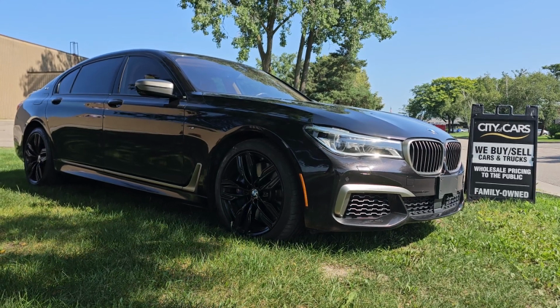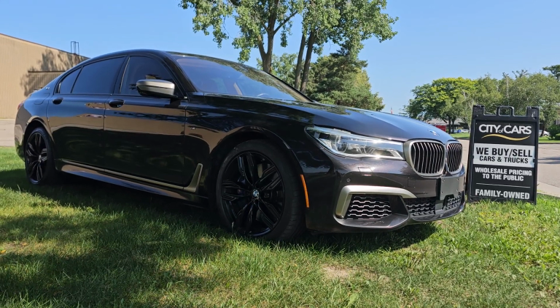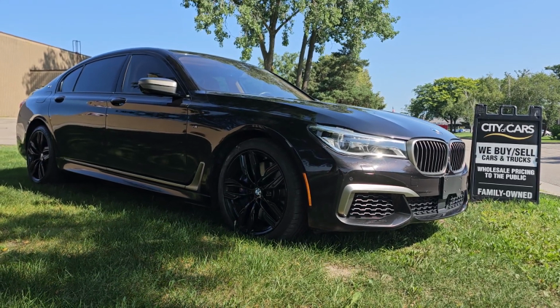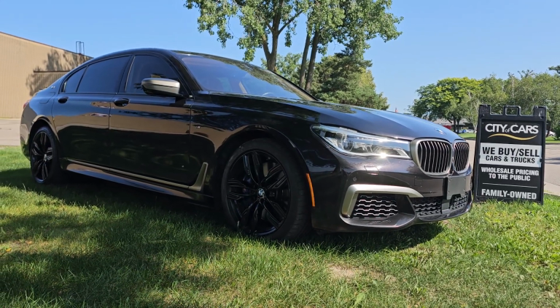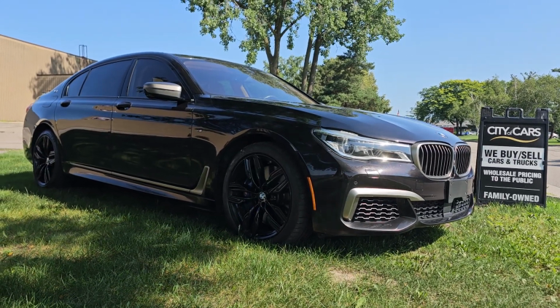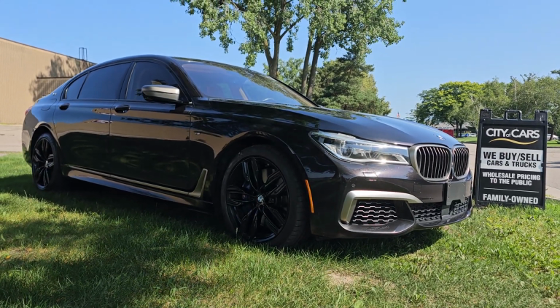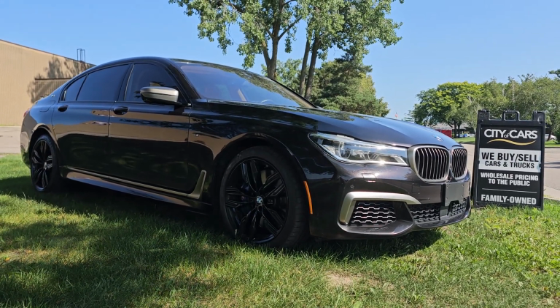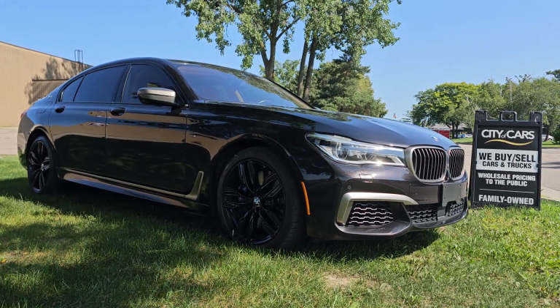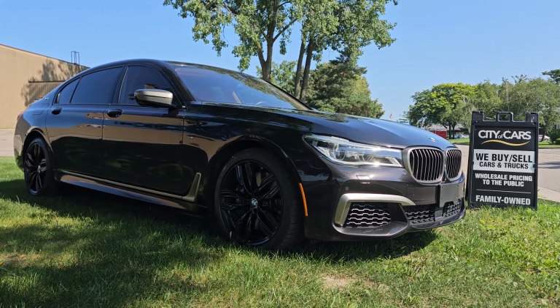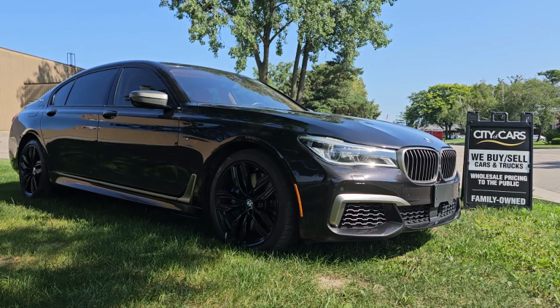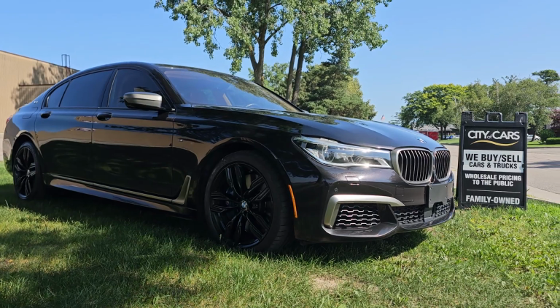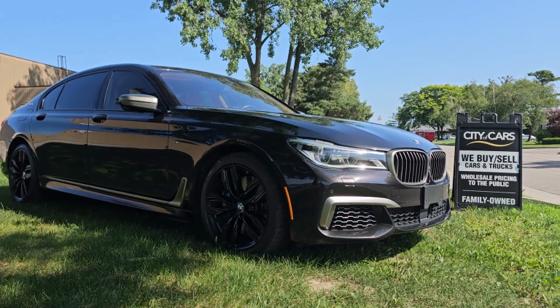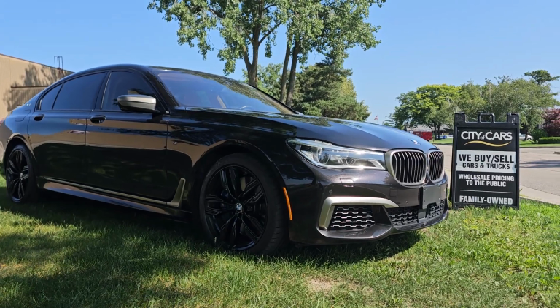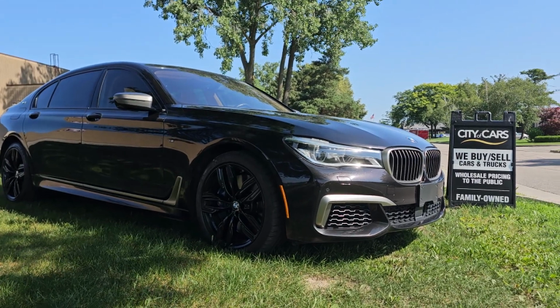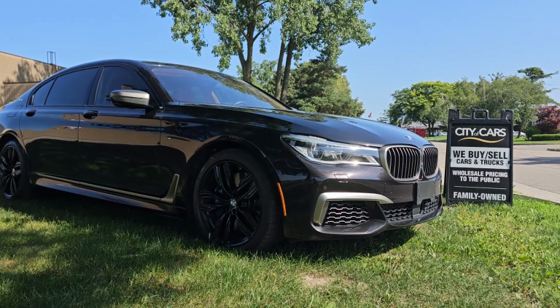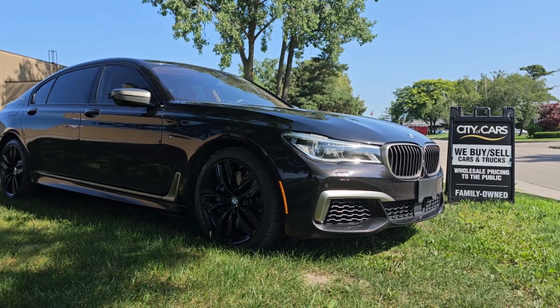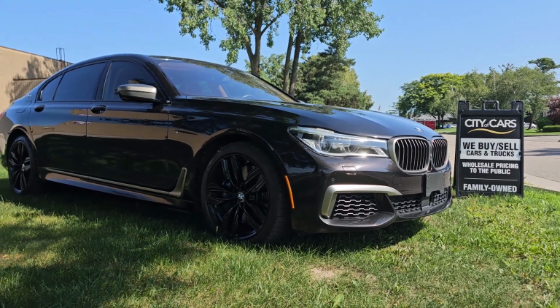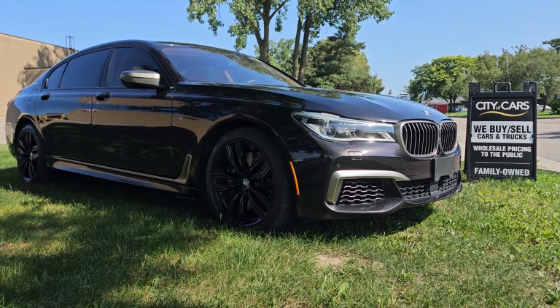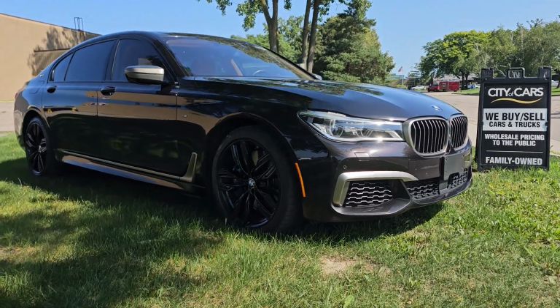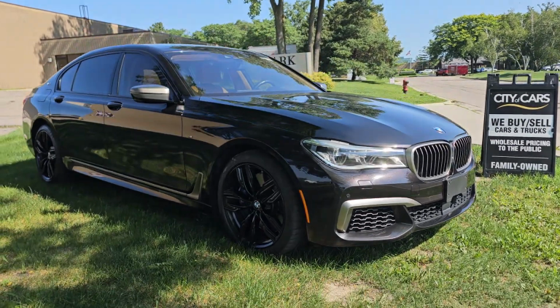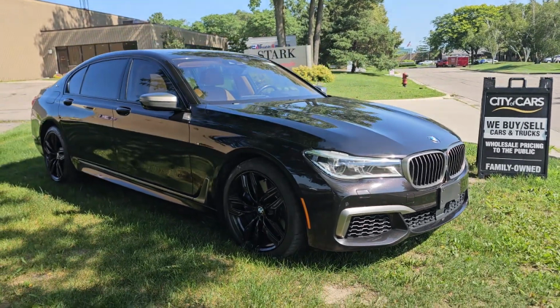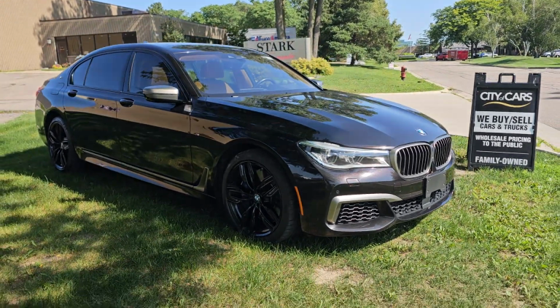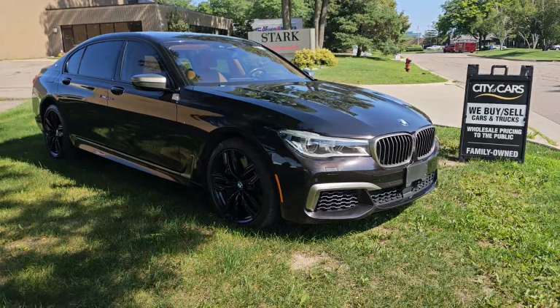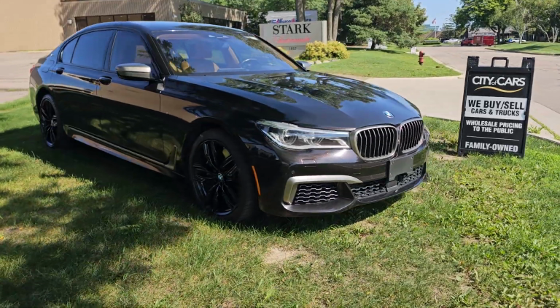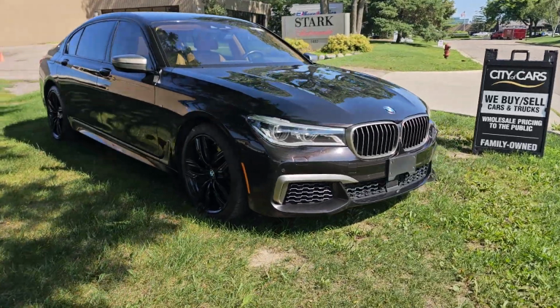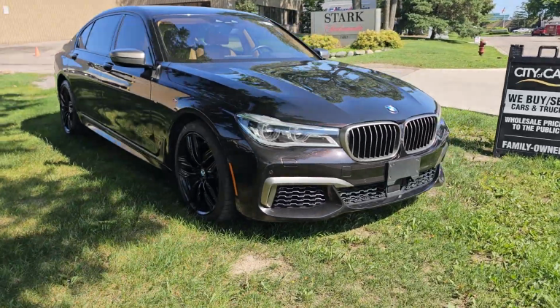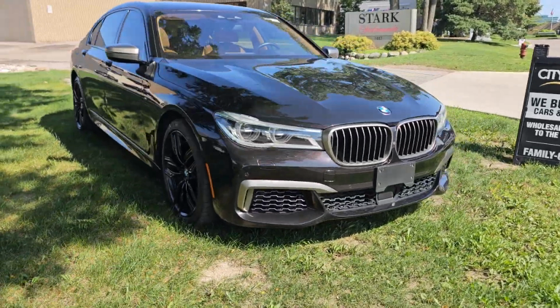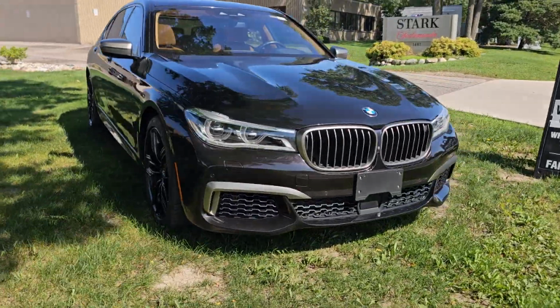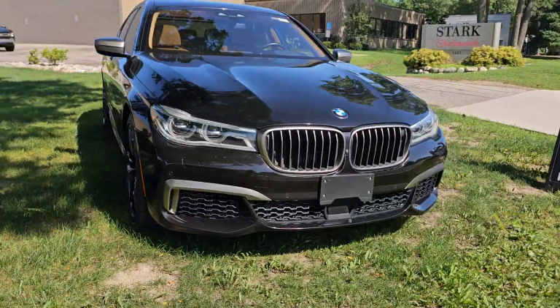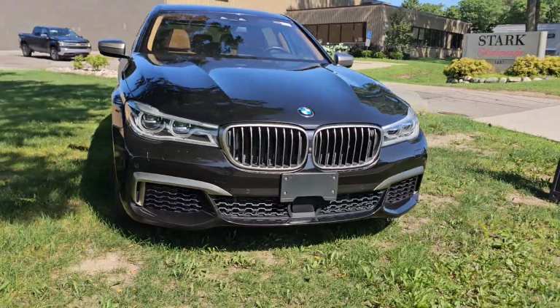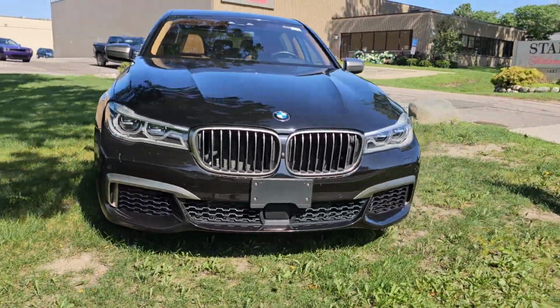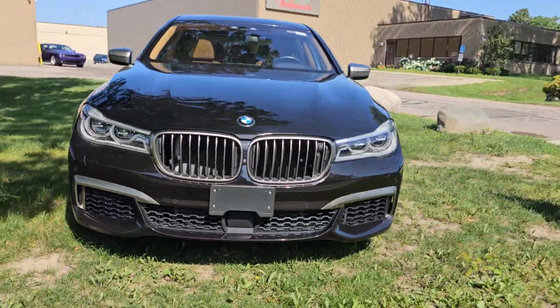Hi, this is Jose from City of Cars. I just wanted to do a walk-around video for you on this 2019 BMW M760i — absolutely gorgeous car, extremely rare too. You don't see a lot of V12s out on the road.